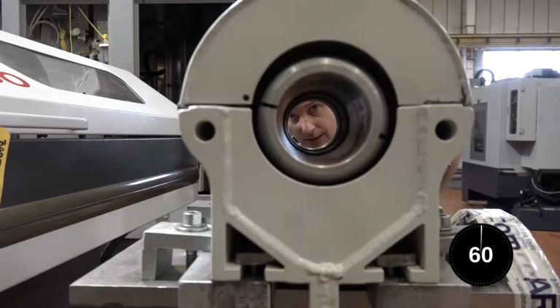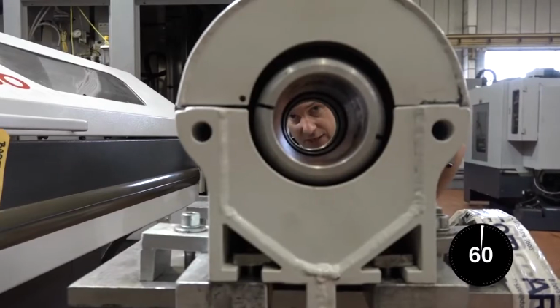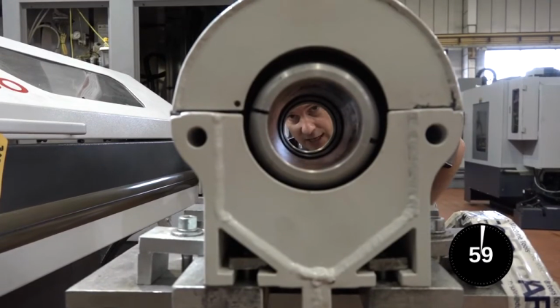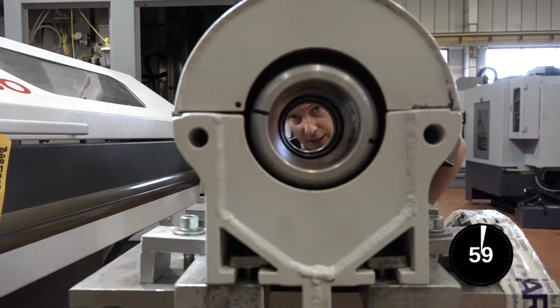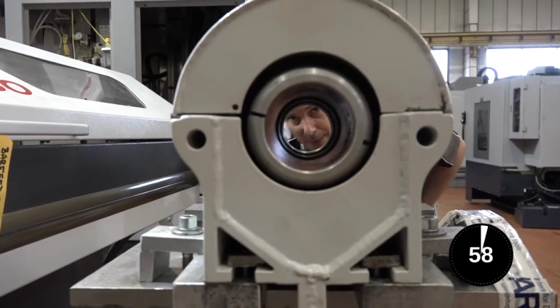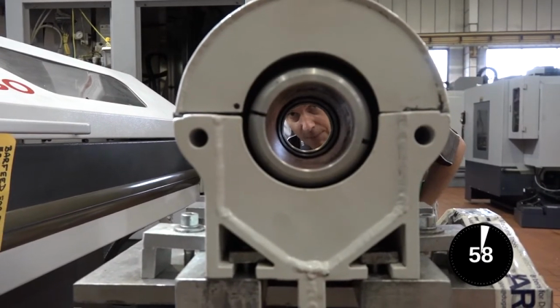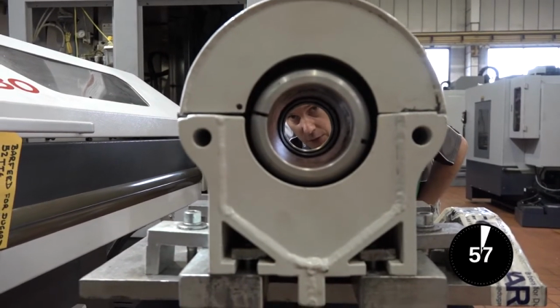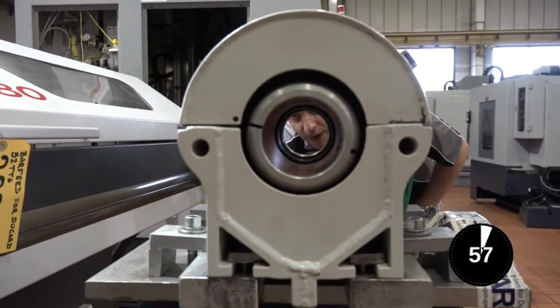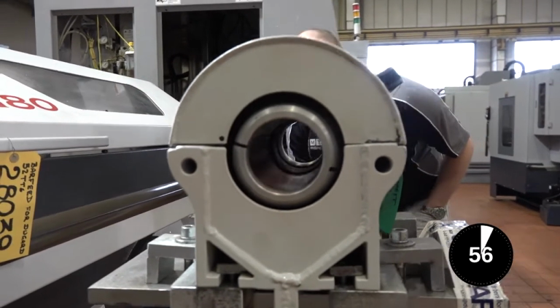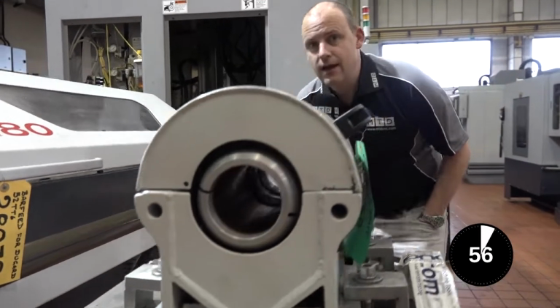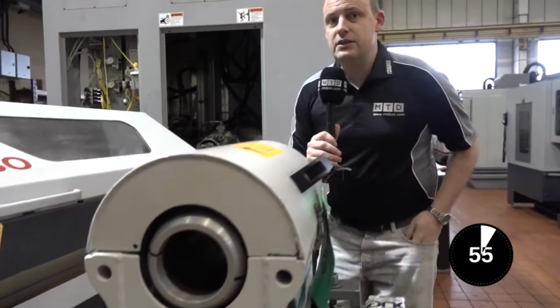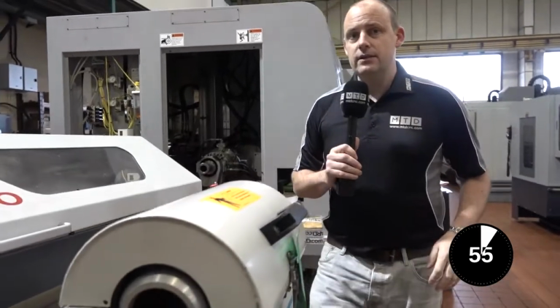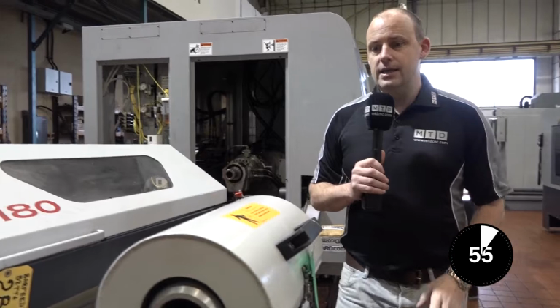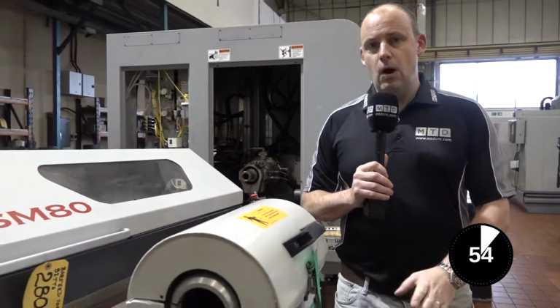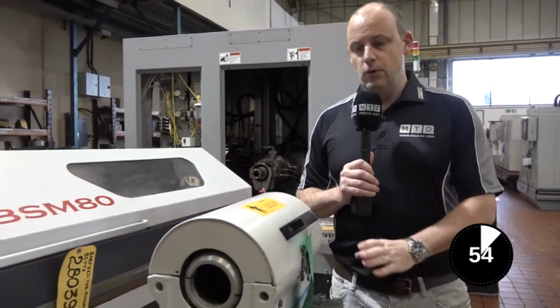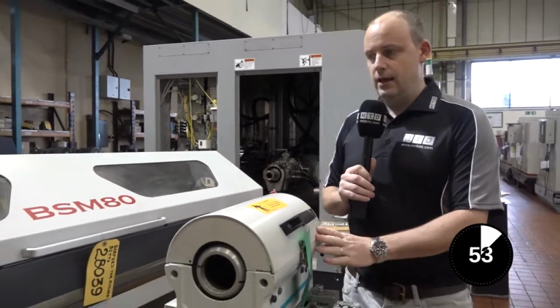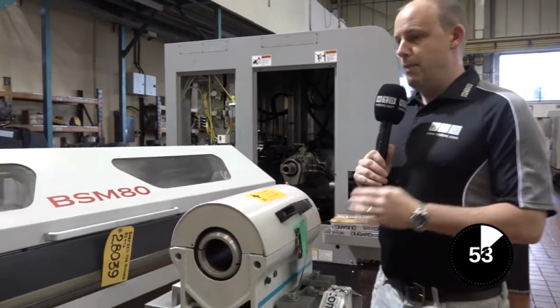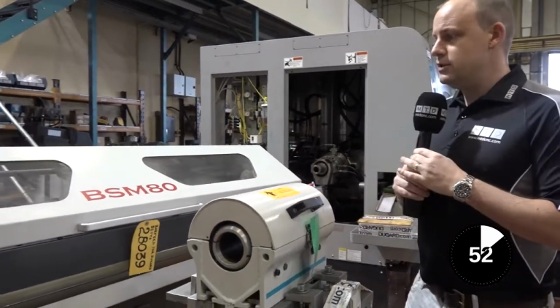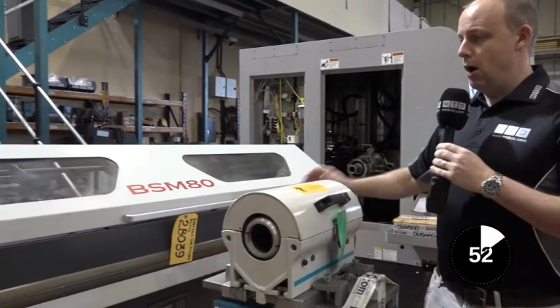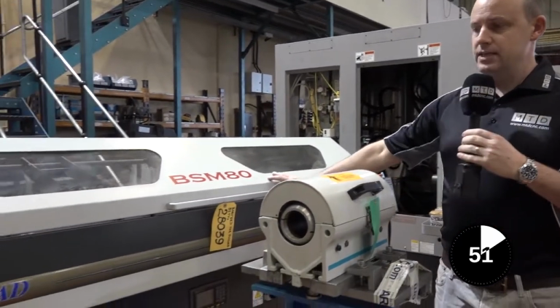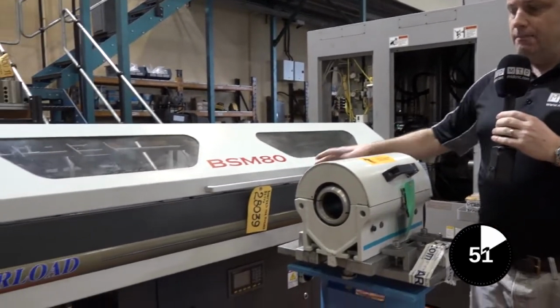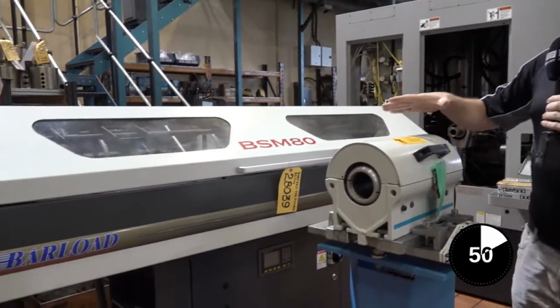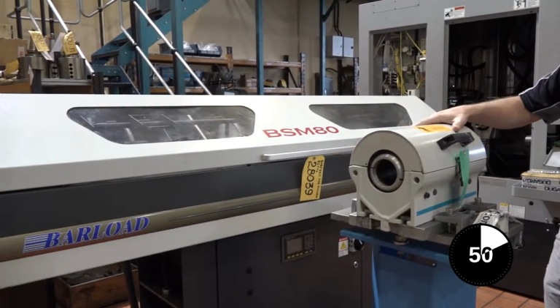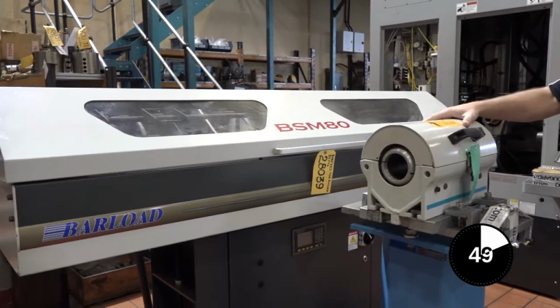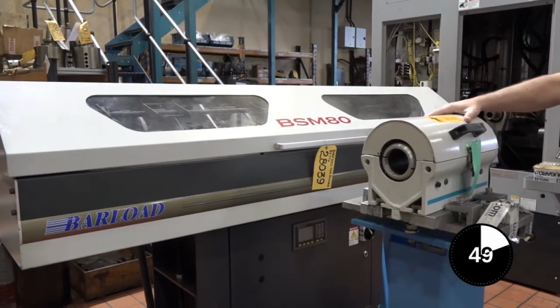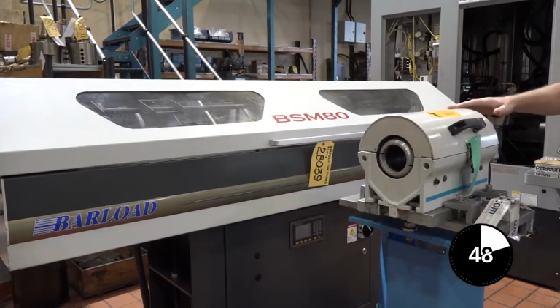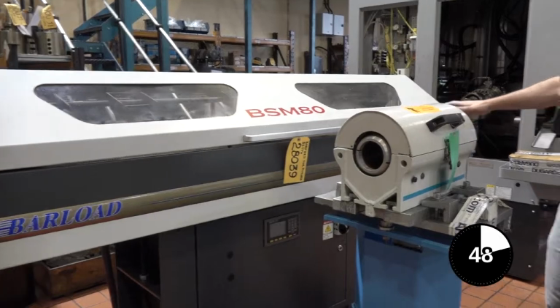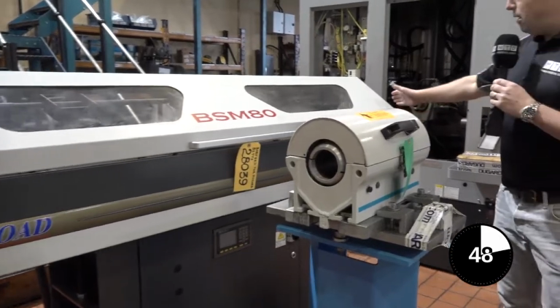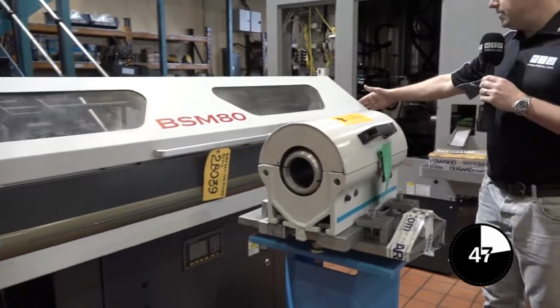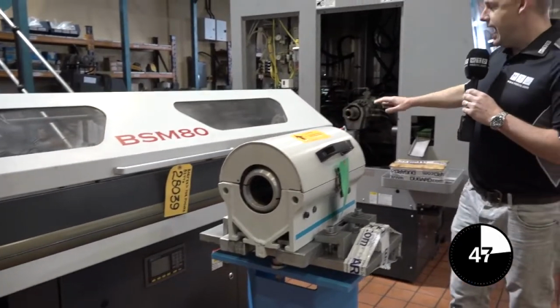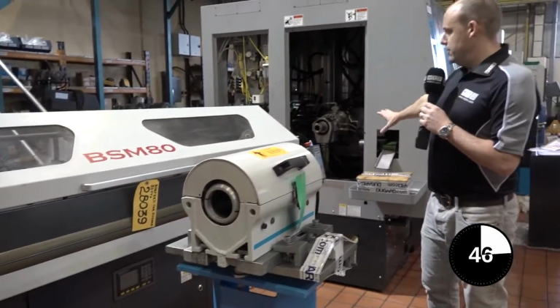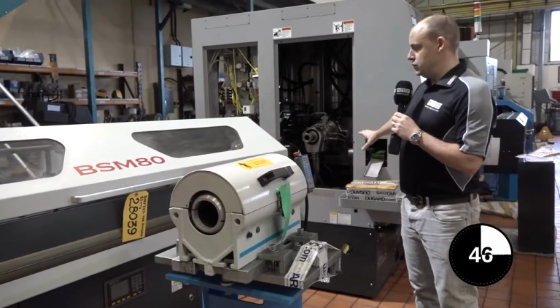This is an educational video on a bar support unit and what it is. This here is a bar support unit. Behind us we have a bar feed. Basically the bar support unit will sit in between the bar feed and the machine tool.